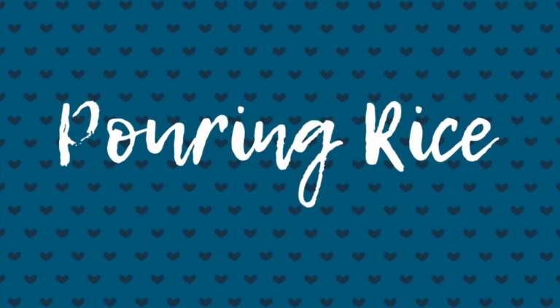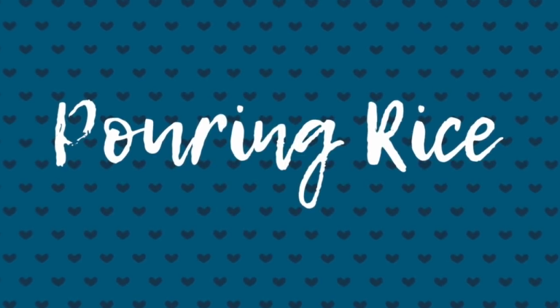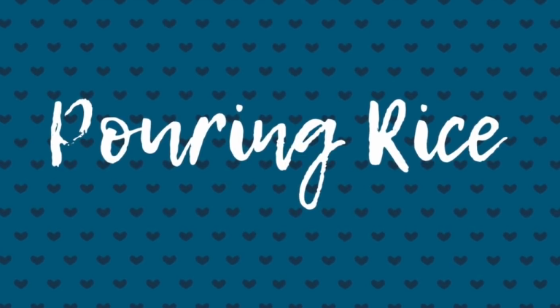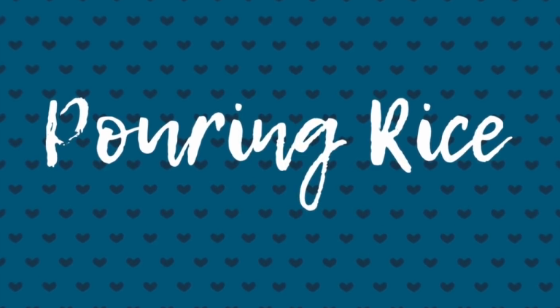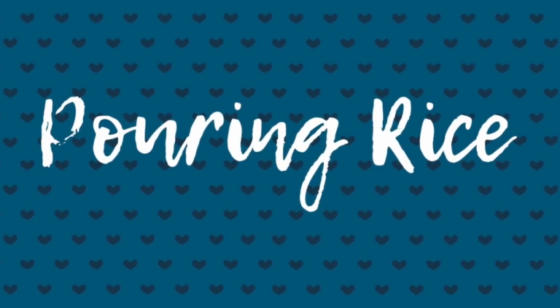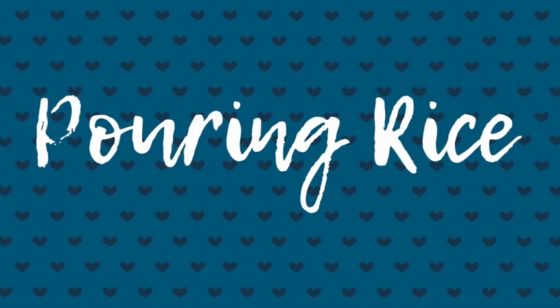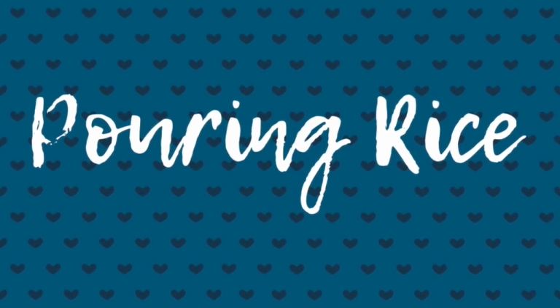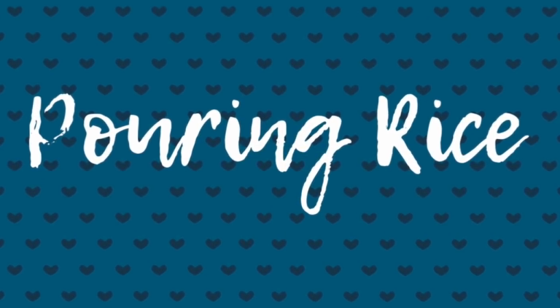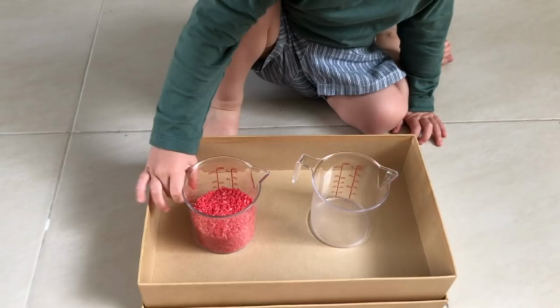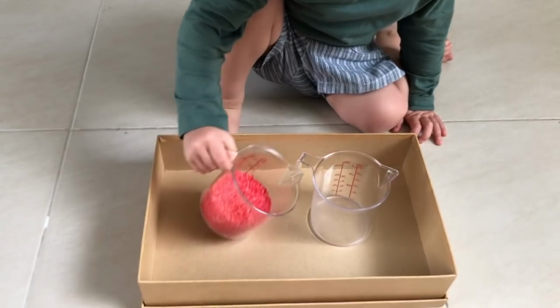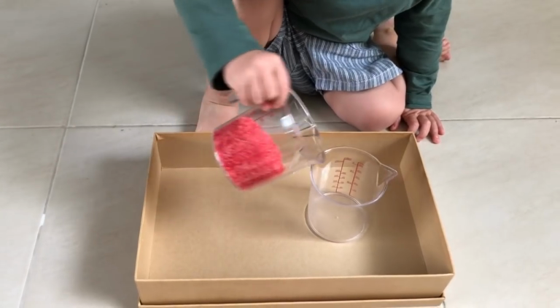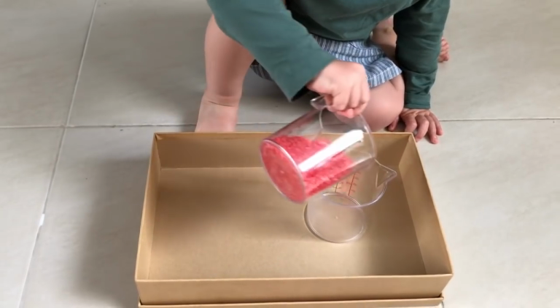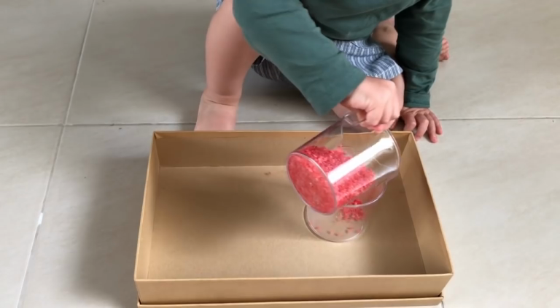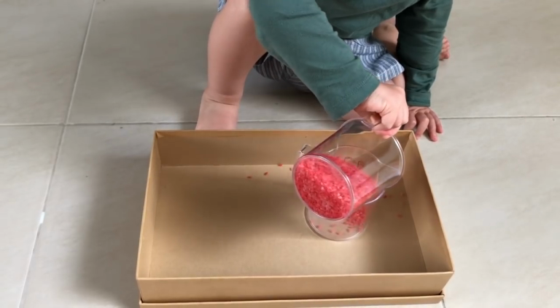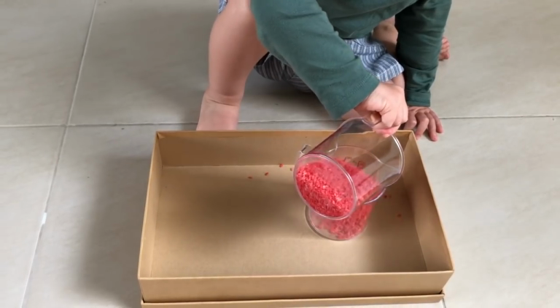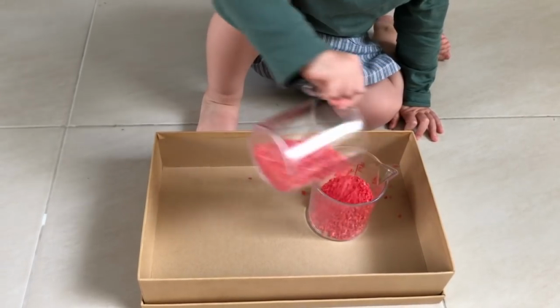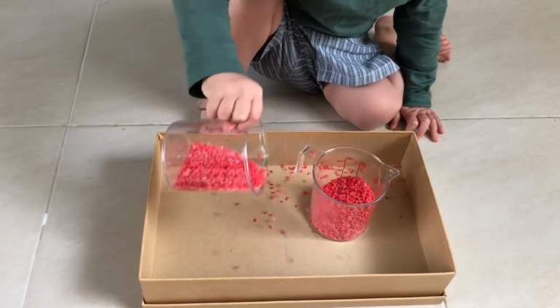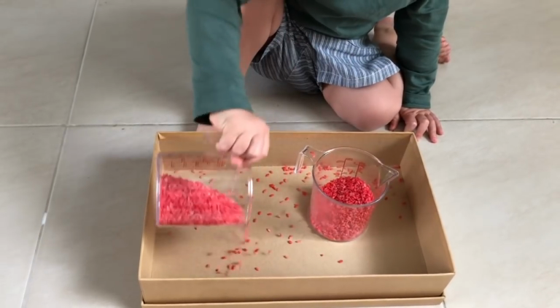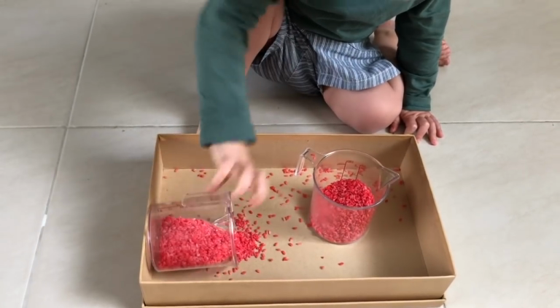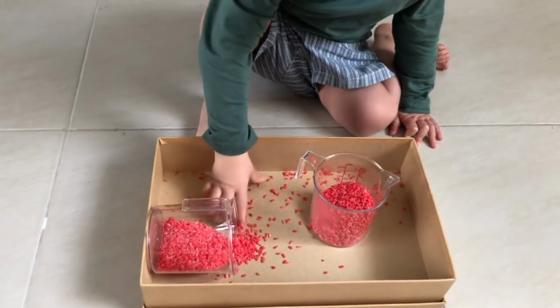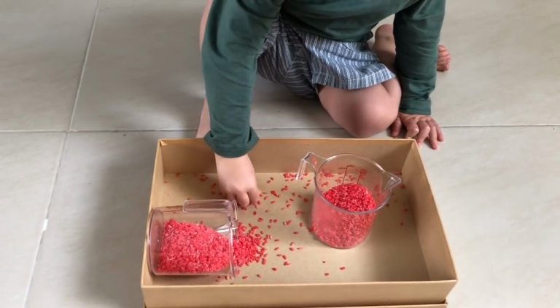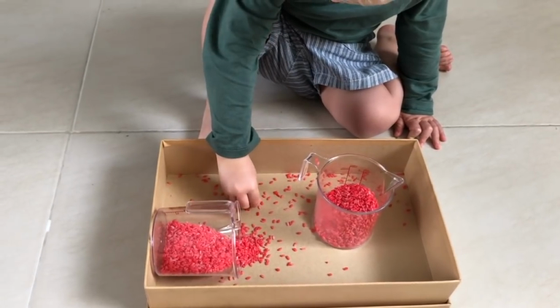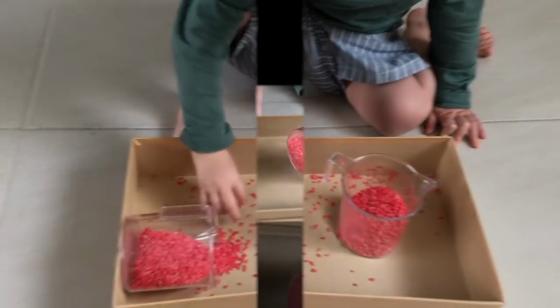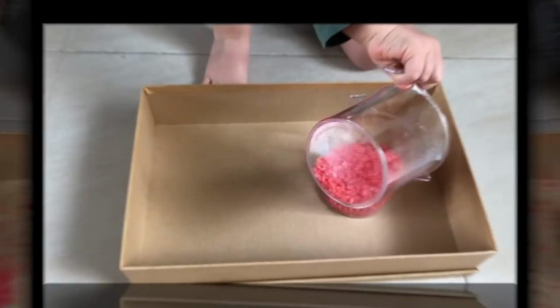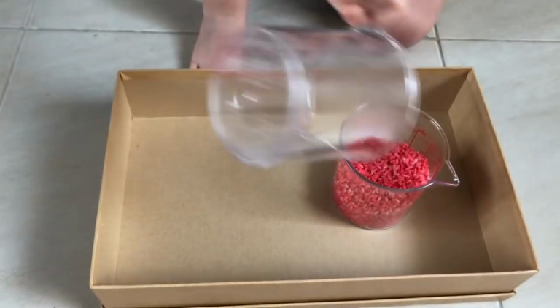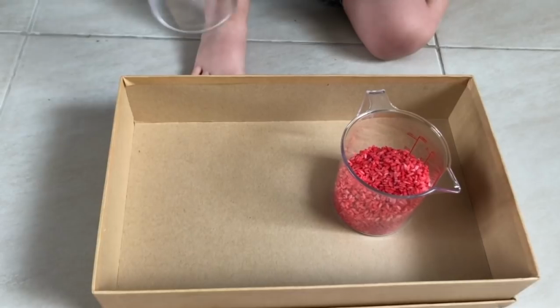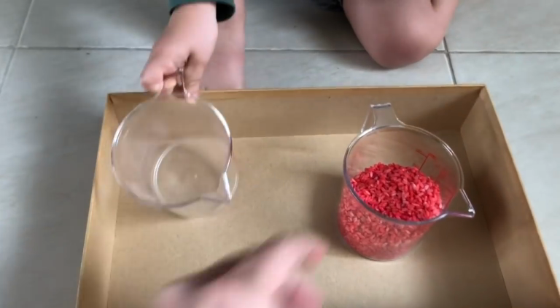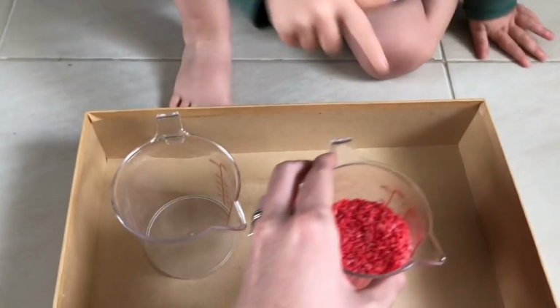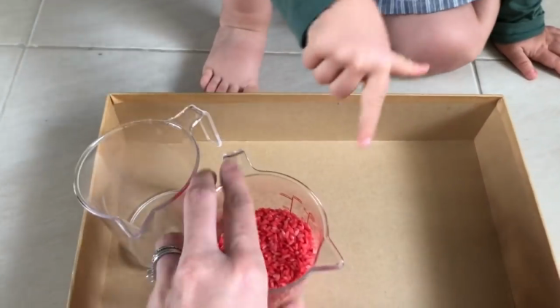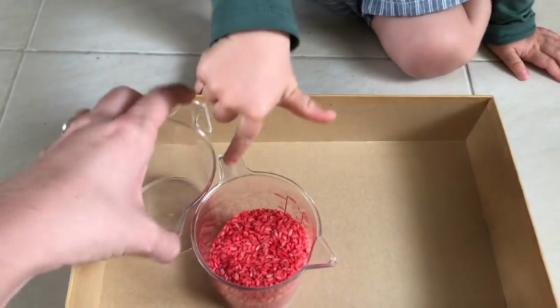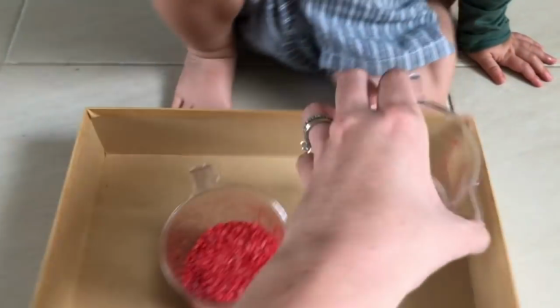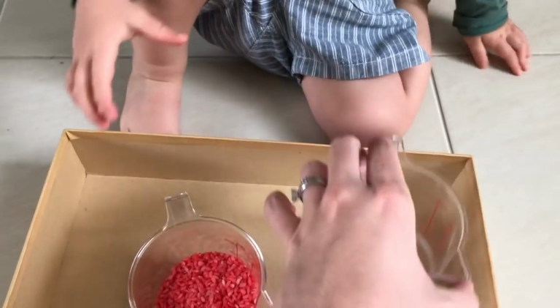Next up is another practical life activity — learning how to pour using a dry ingredient, so we call it dry pouring. This encourages your child to learn how to pour before they start pouring liquids. To colour the rice in Valentine's red, all you need to do is put some rice in a zip-lock bag and squirt in some red paint.